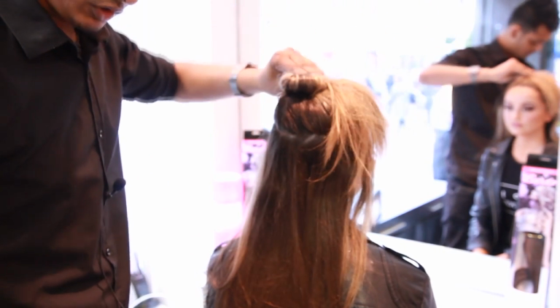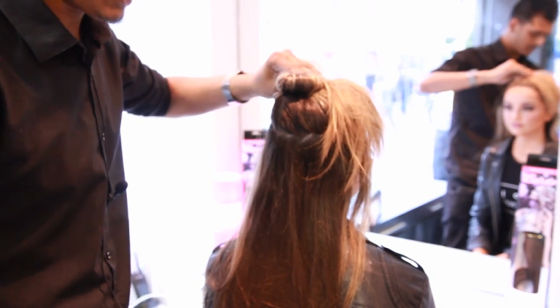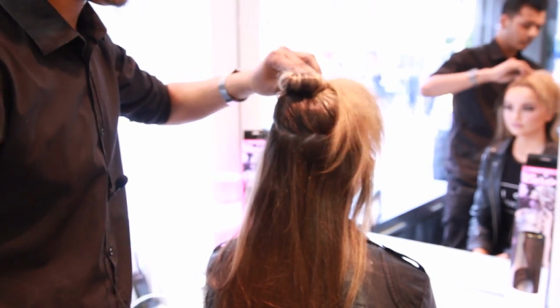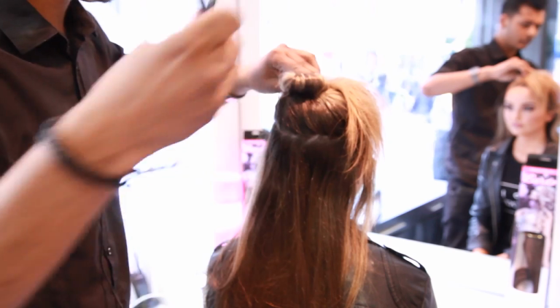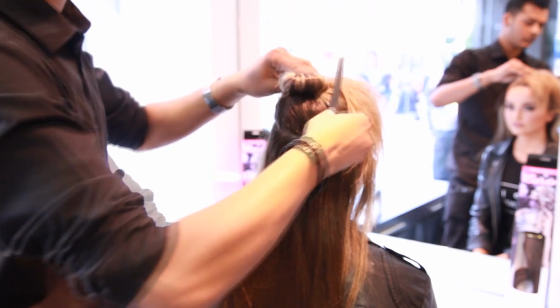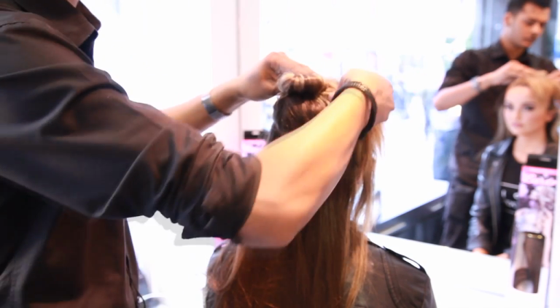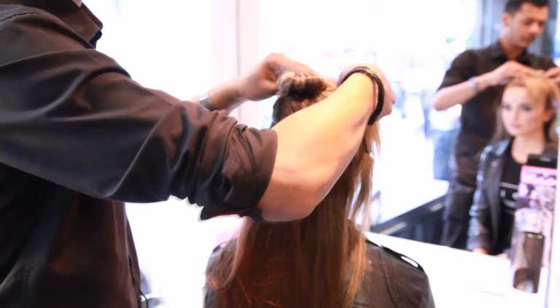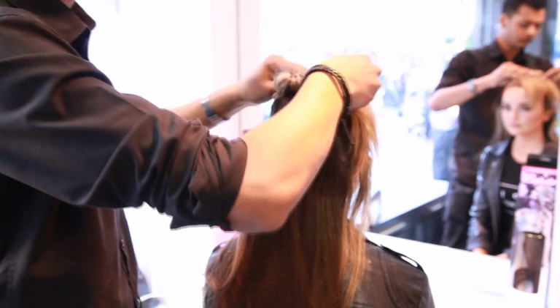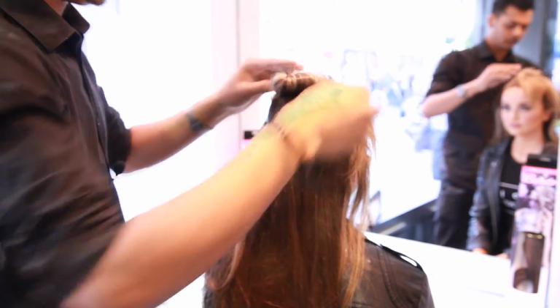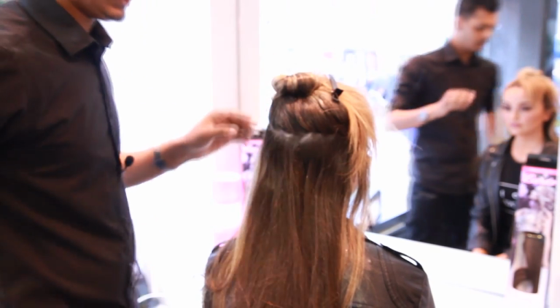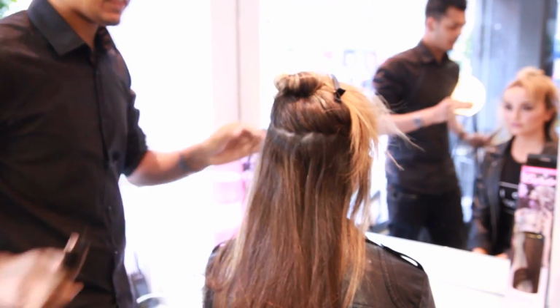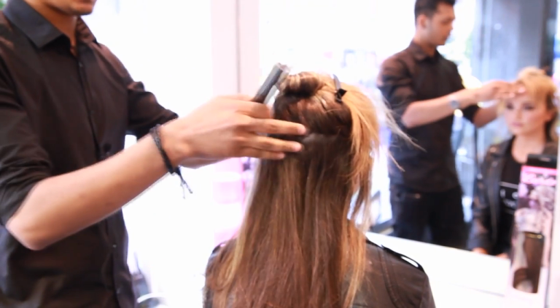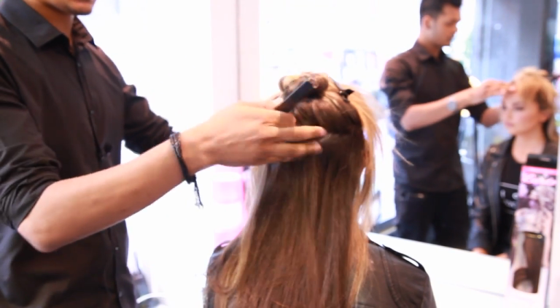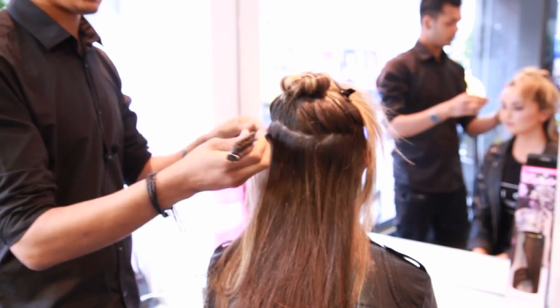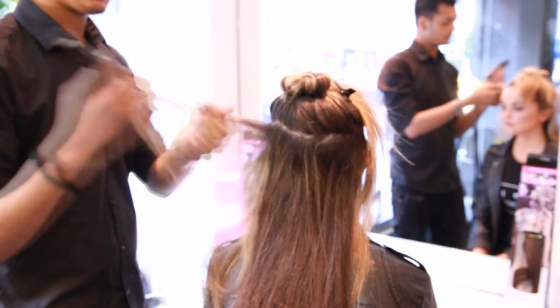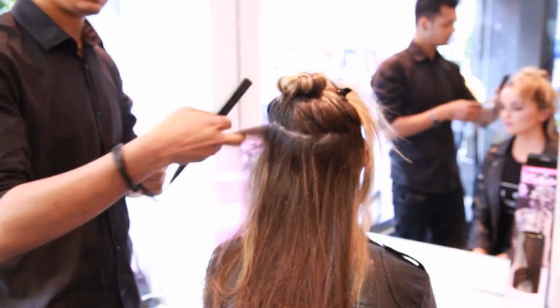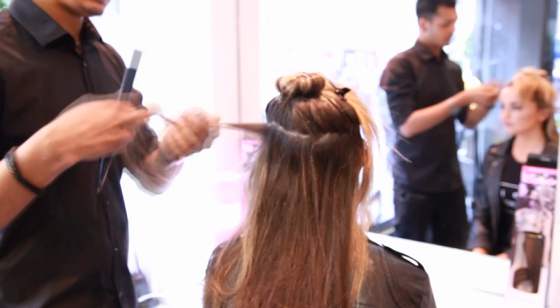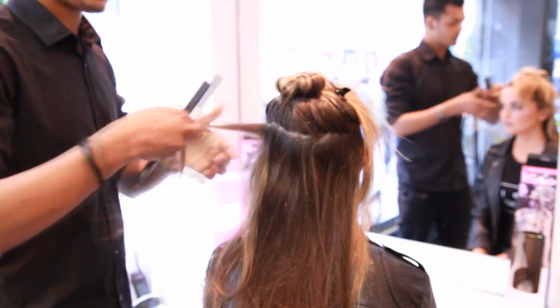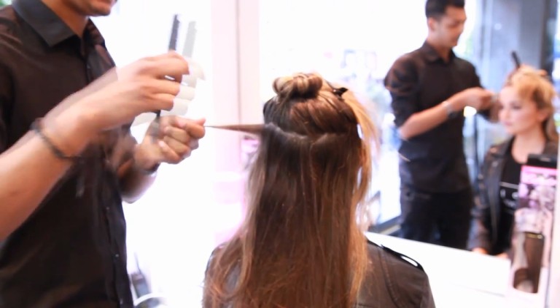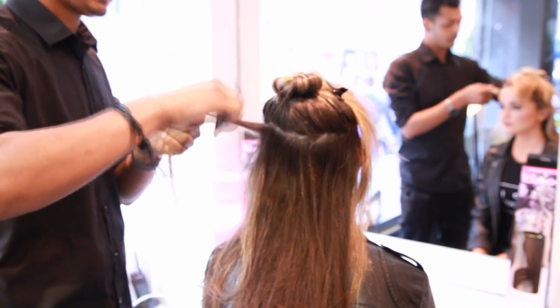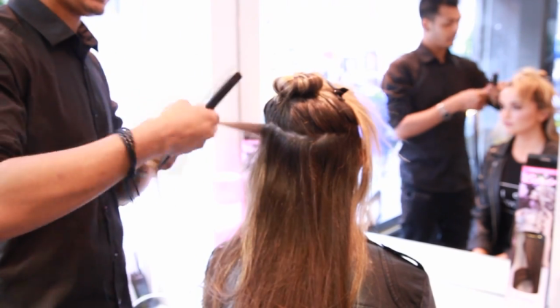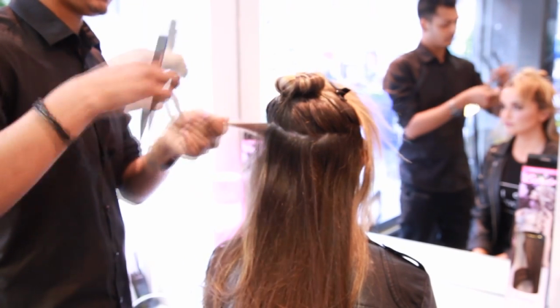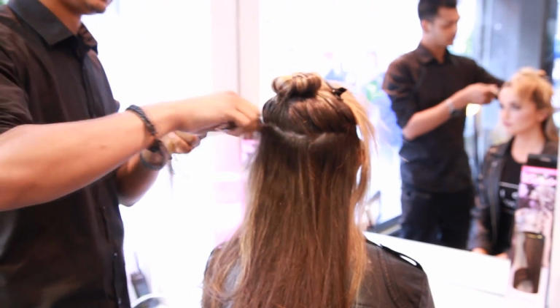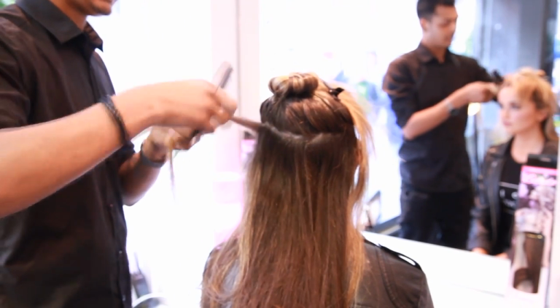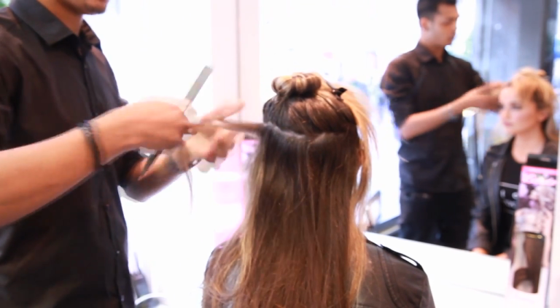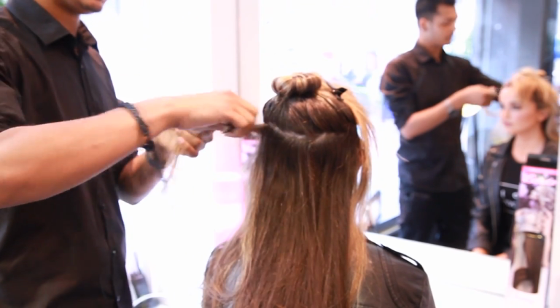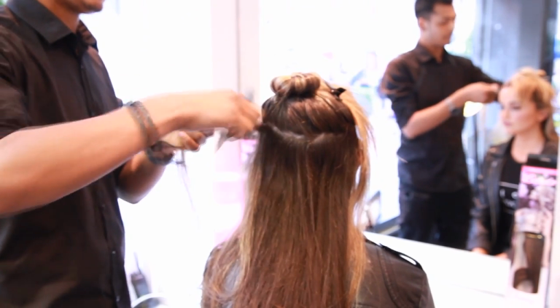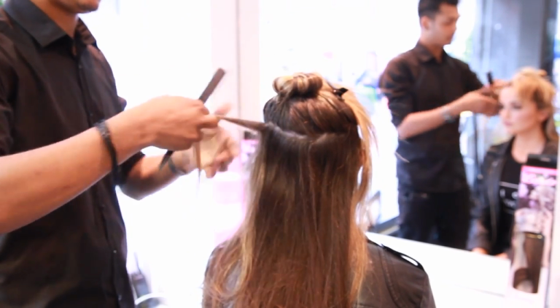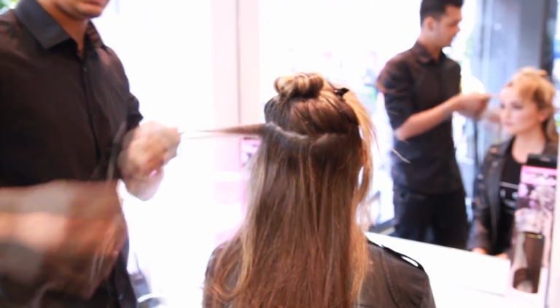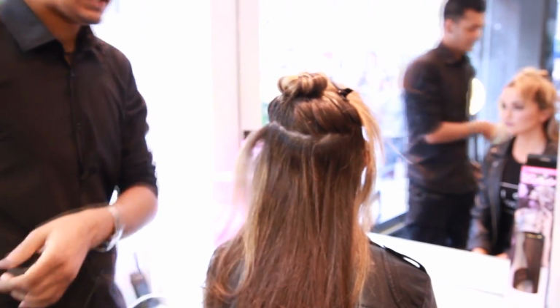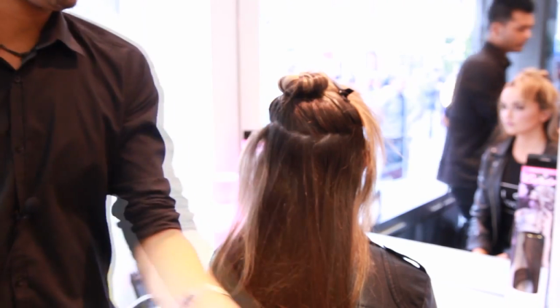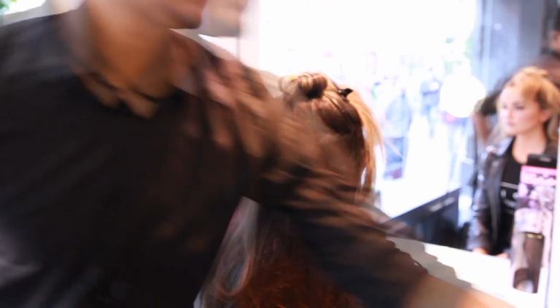Just use any clip — any normal clip — just put it in. And then you can always put a hairspray and just backcomb the hair a little bit. Get a bit more body, get a better grip. And that's the piece there.